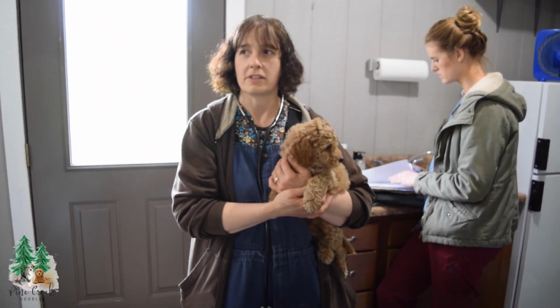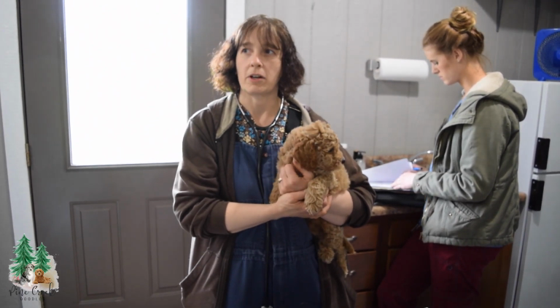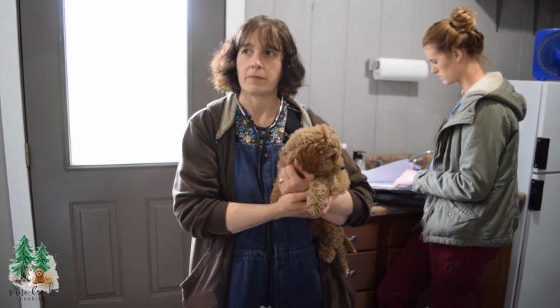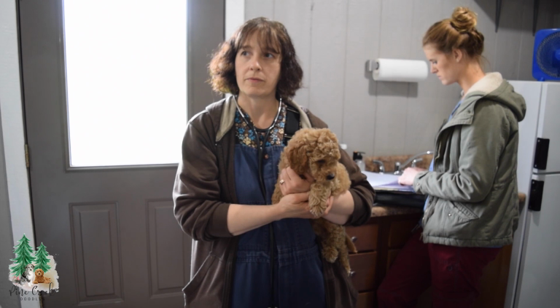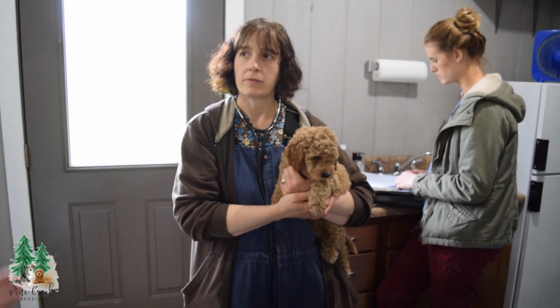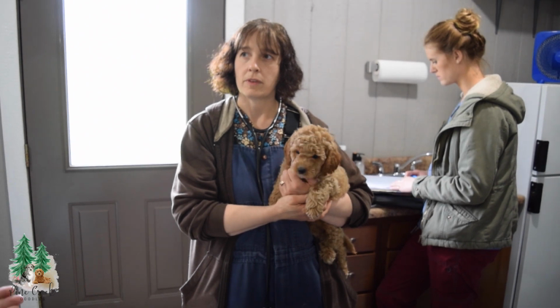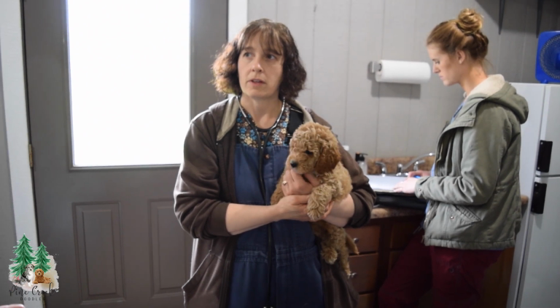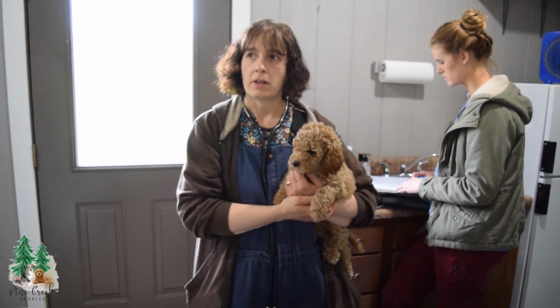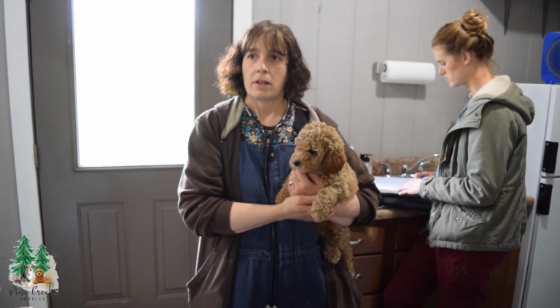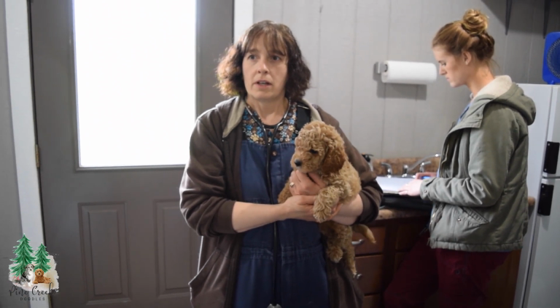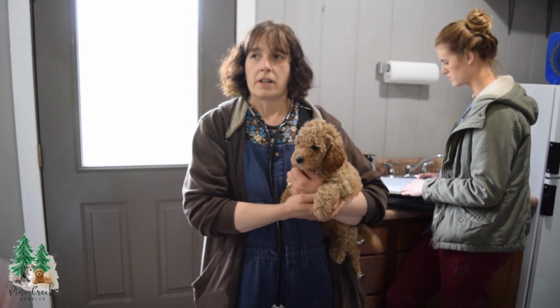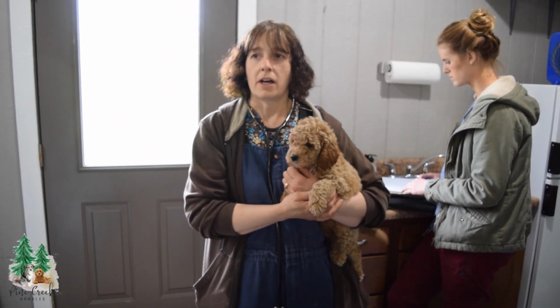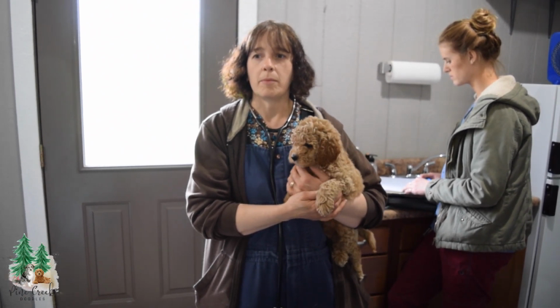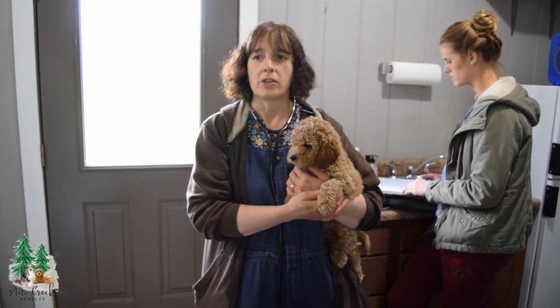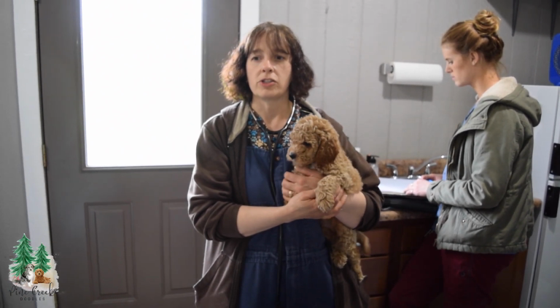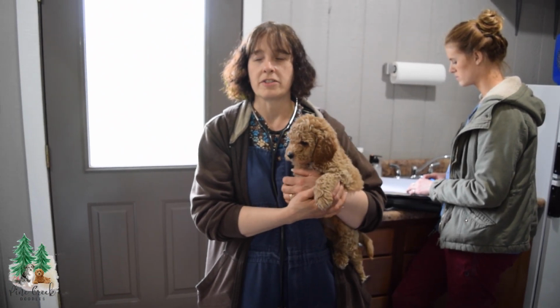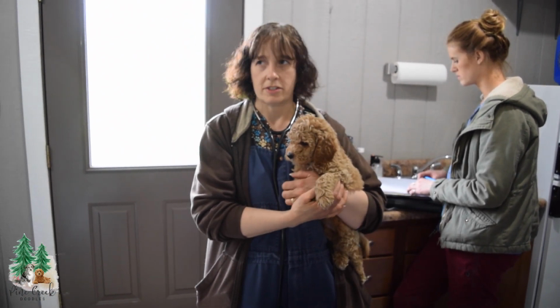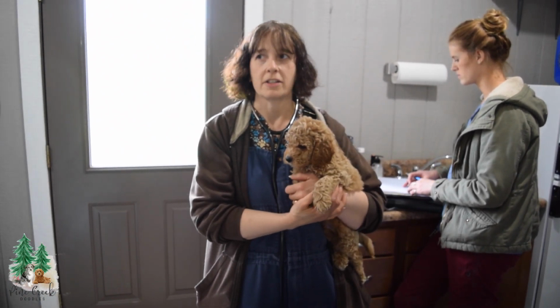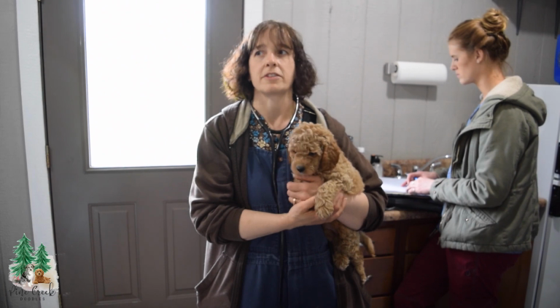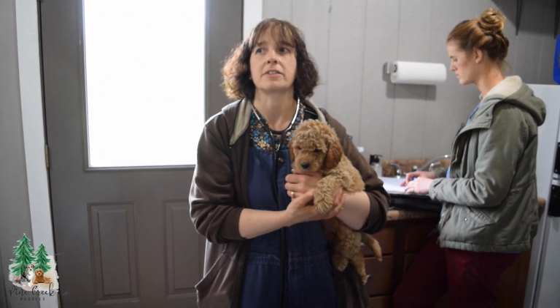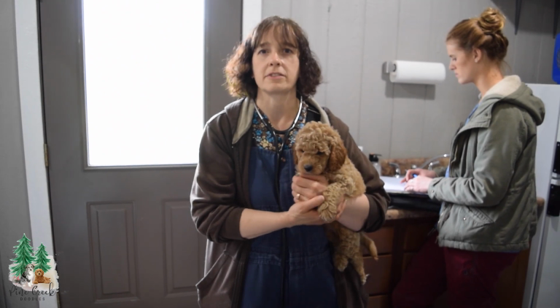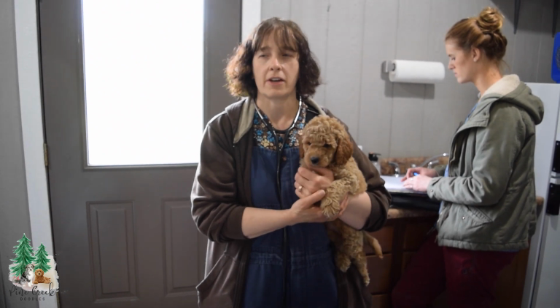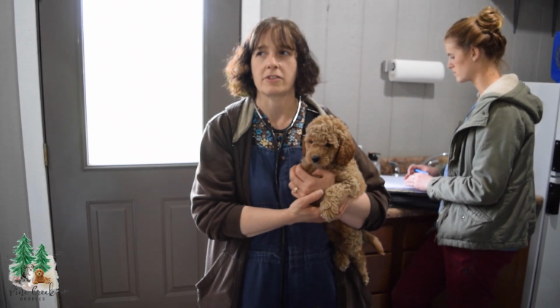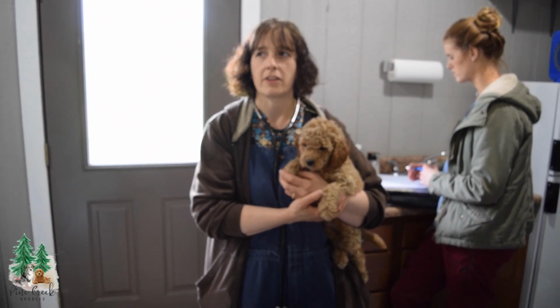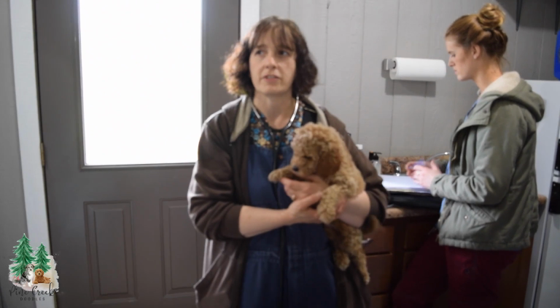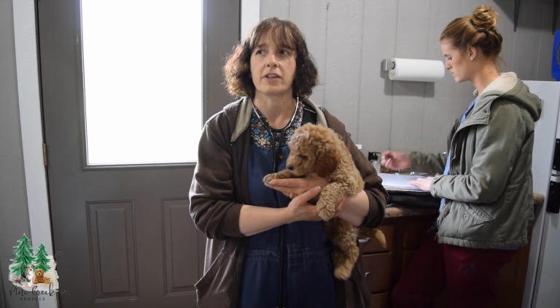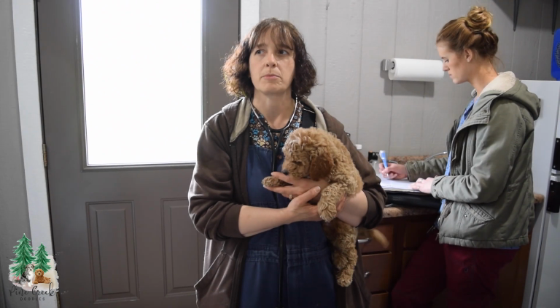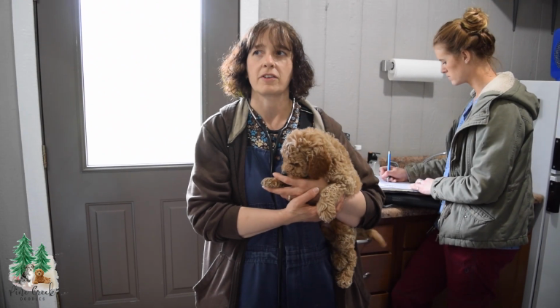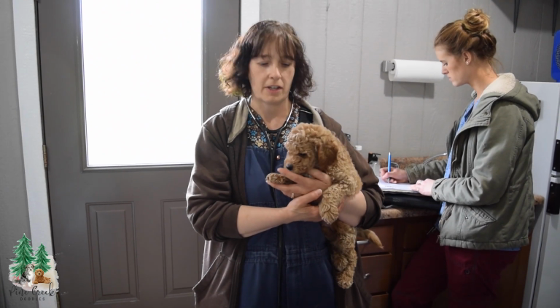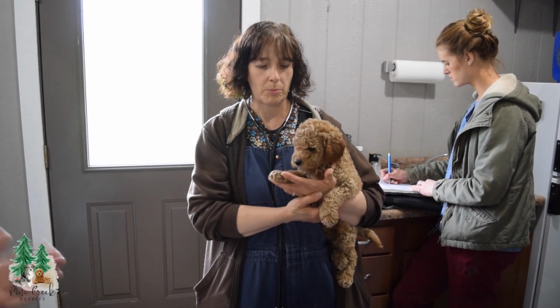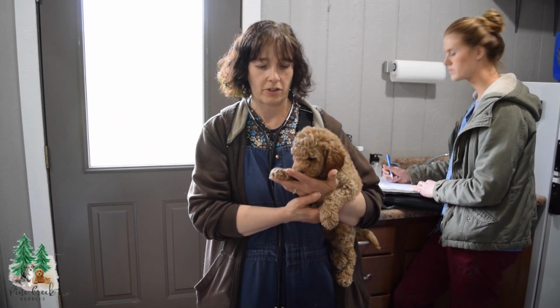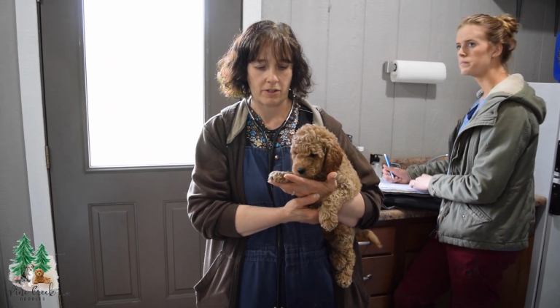And is that only breeders that have the USDA license that do that, or is that everybody? USDA and state license, yes. So then they have to have the exams and the brucellosis test.